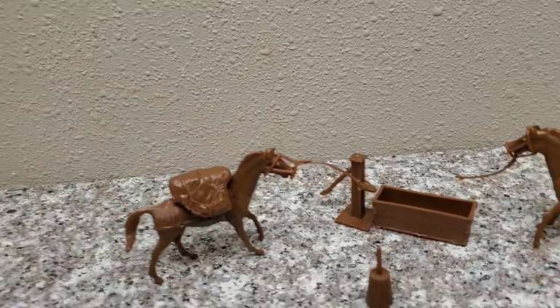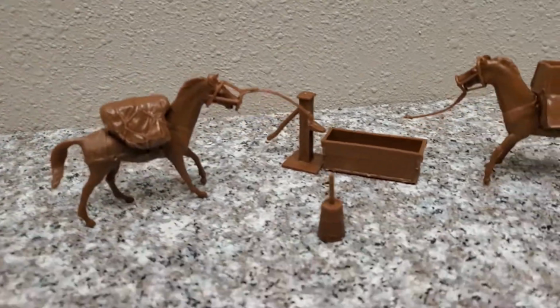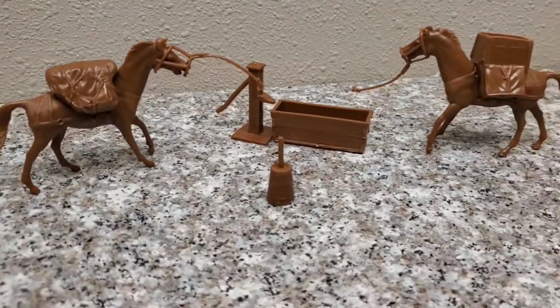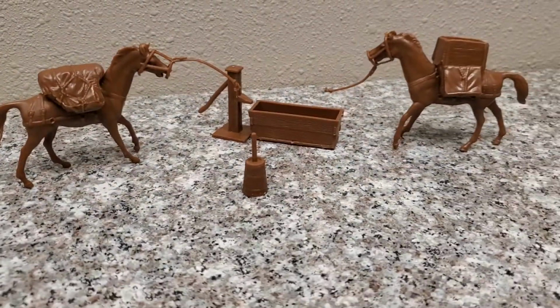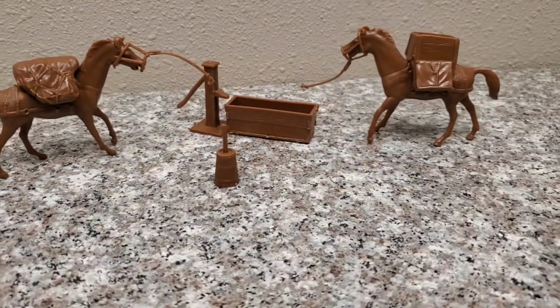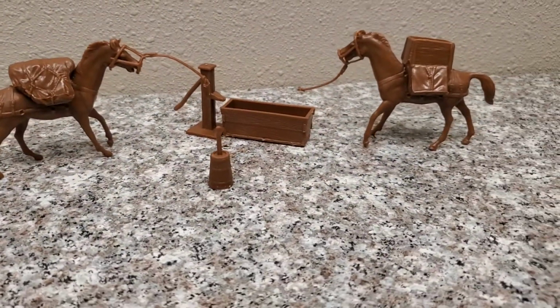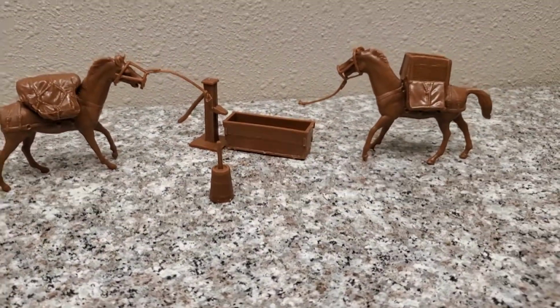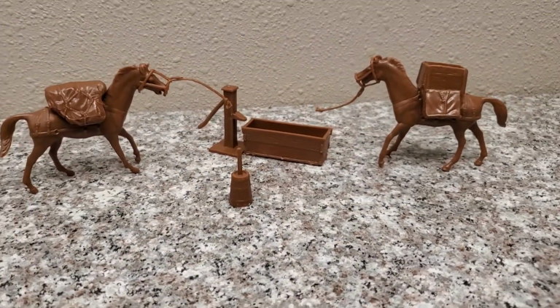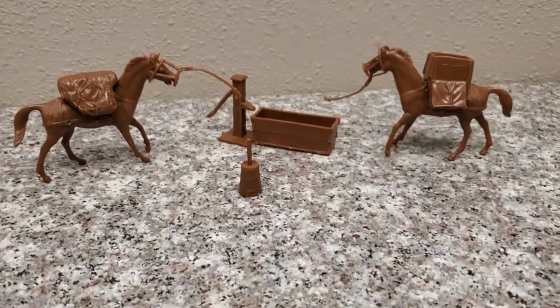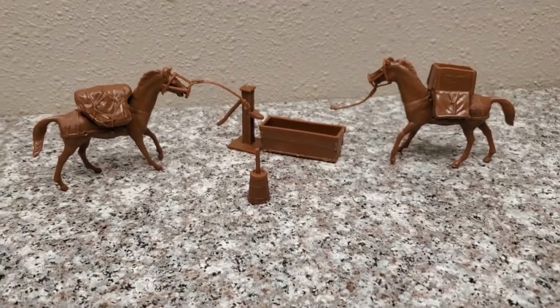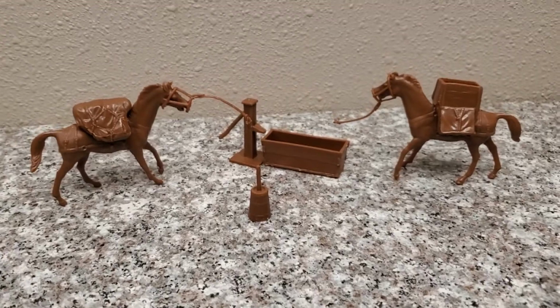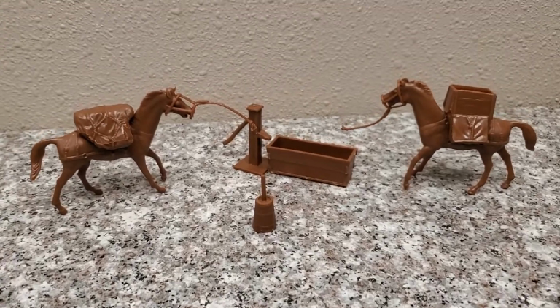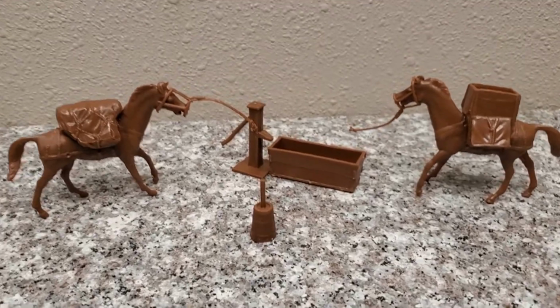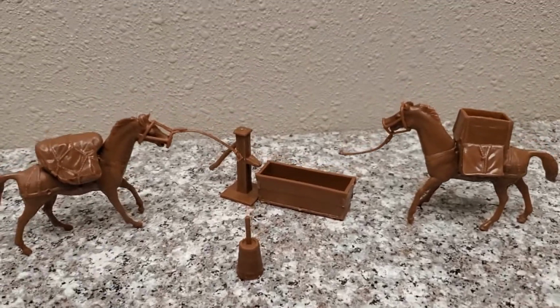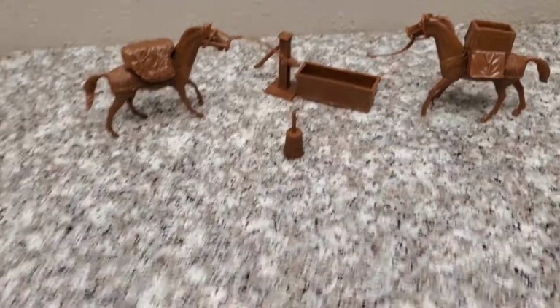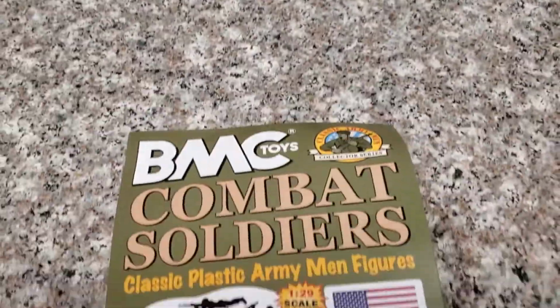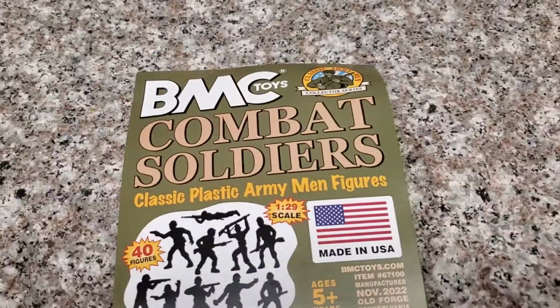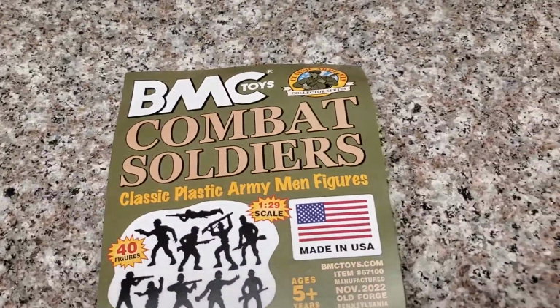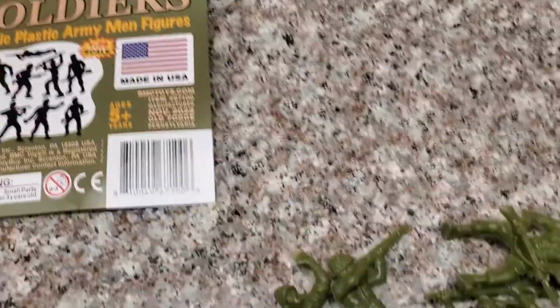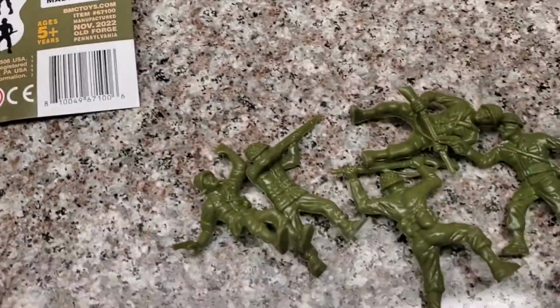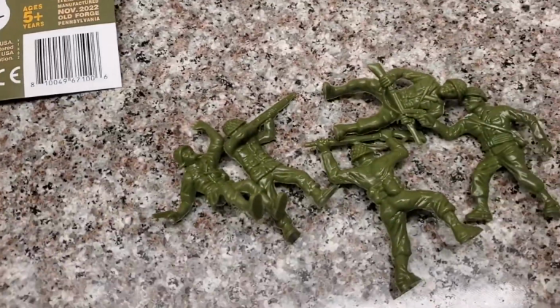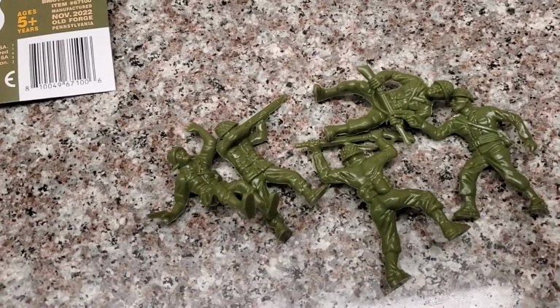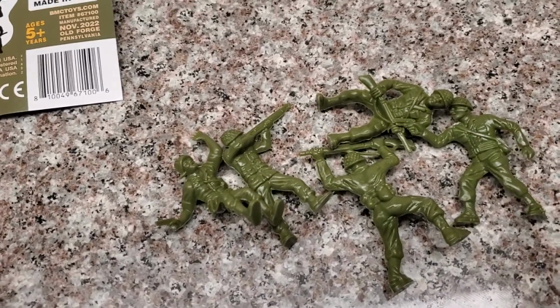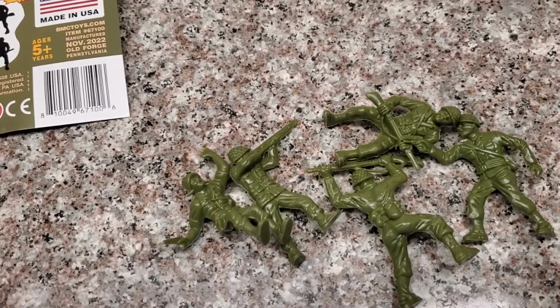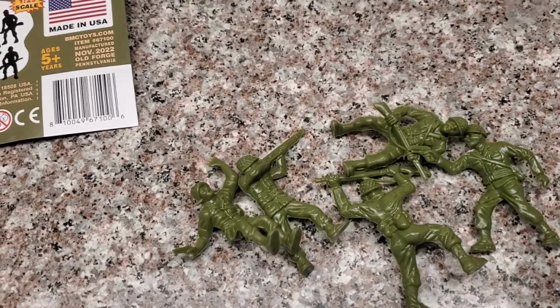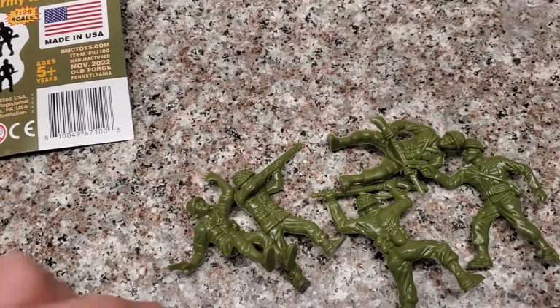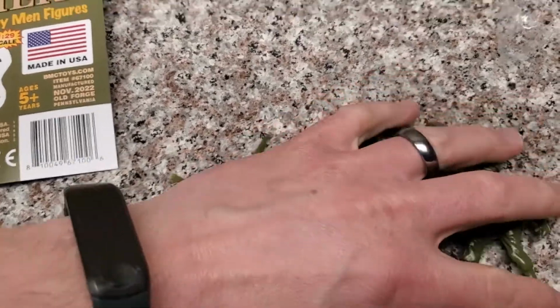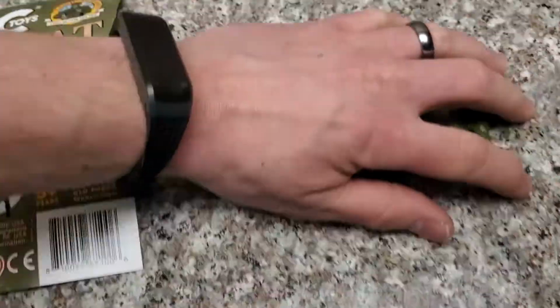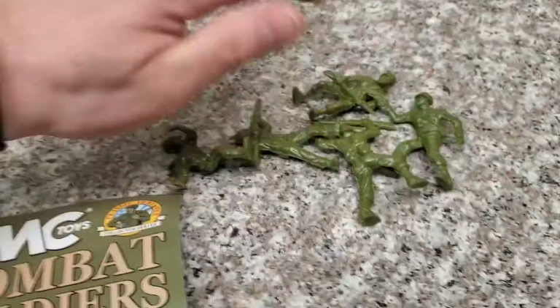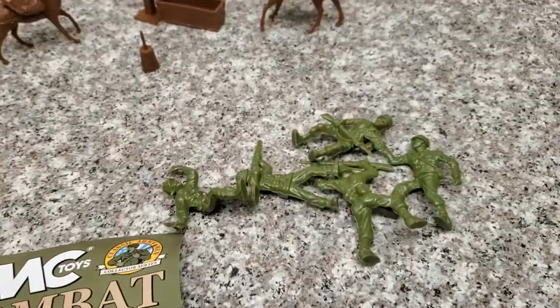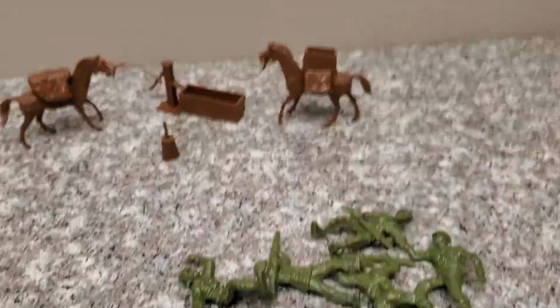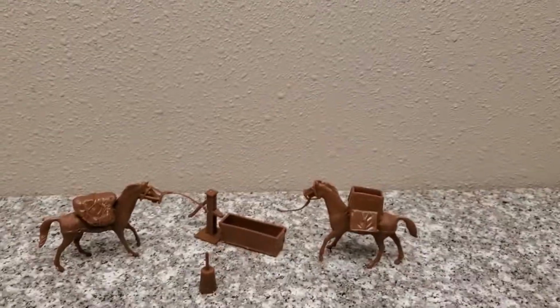I was just reviewing a different BMC Toys set earlier today — the BMC Combat Soldiers, sold separately — and I was thinking to myself, I bet these guys could ride a horse. Let's find out.